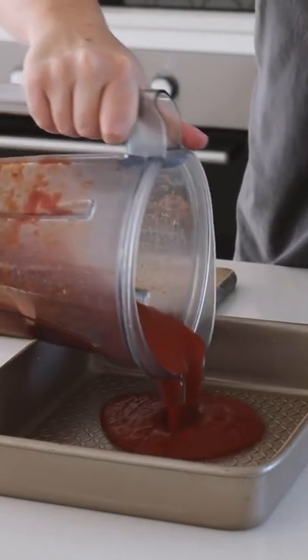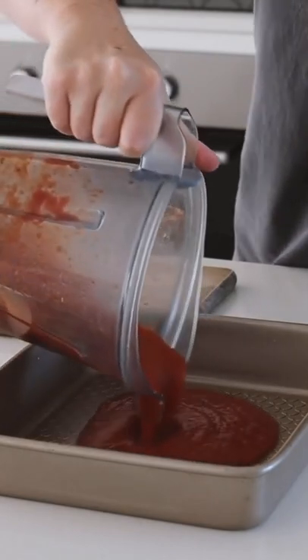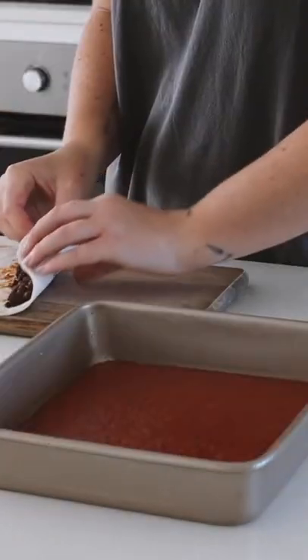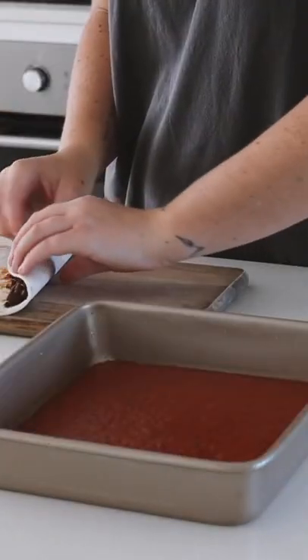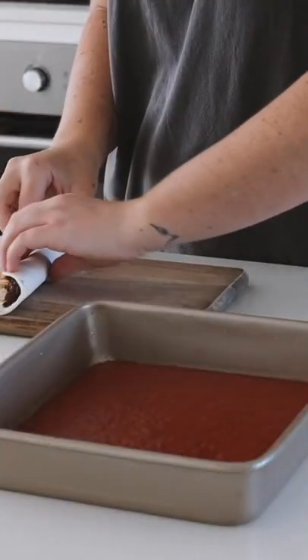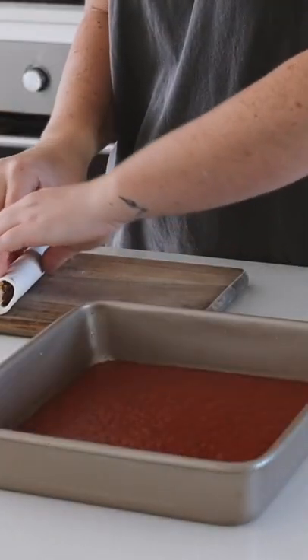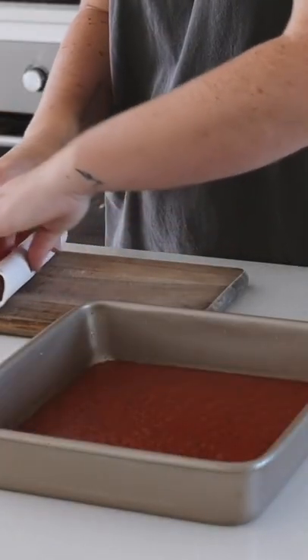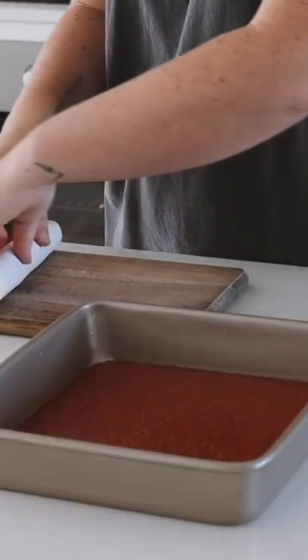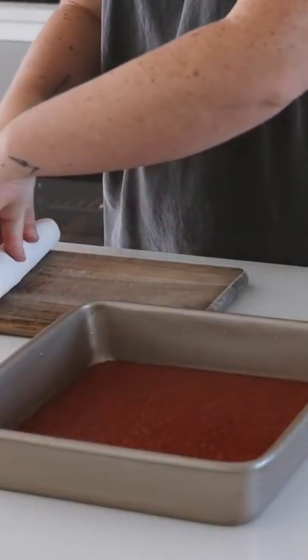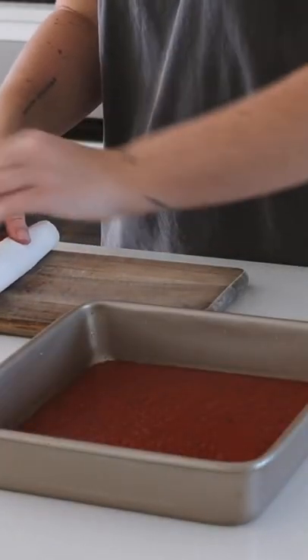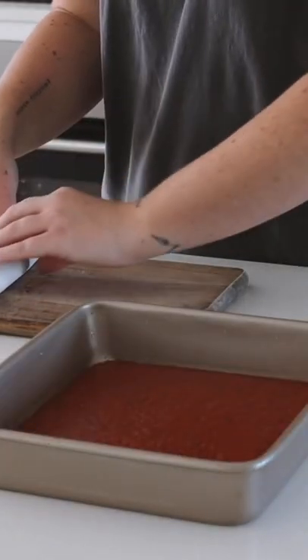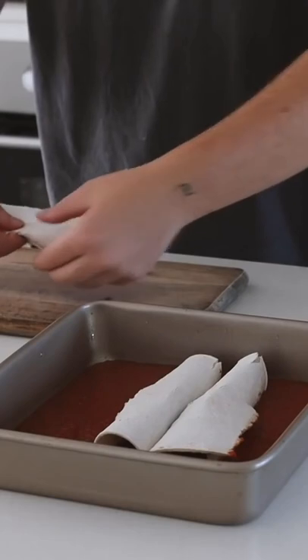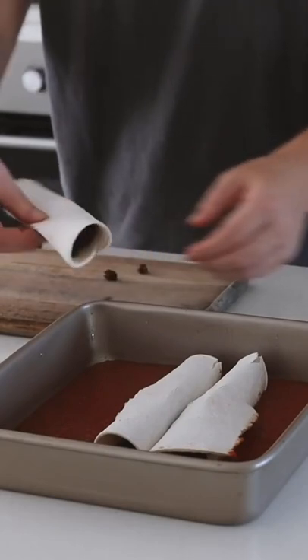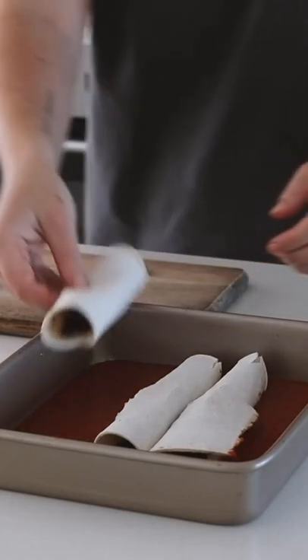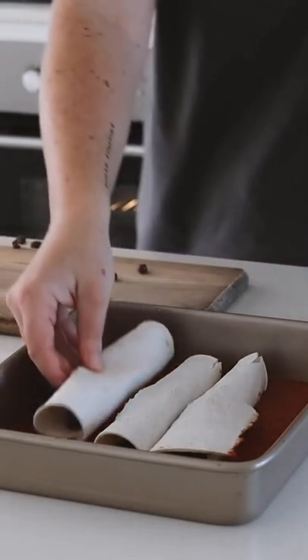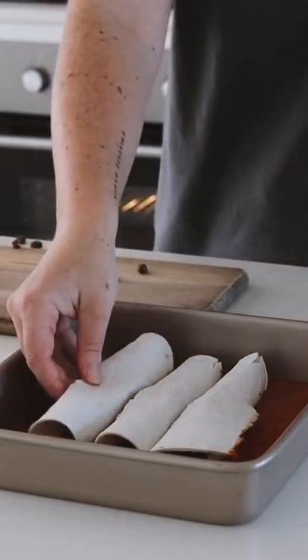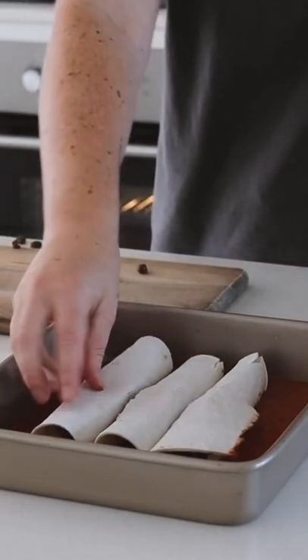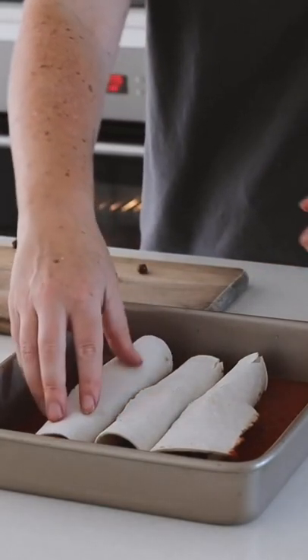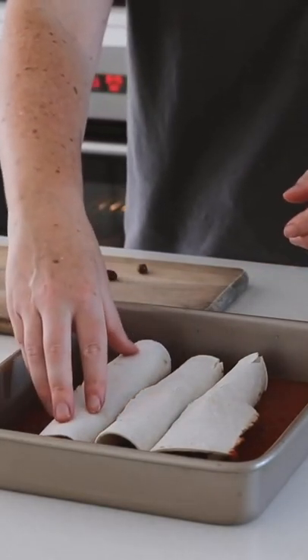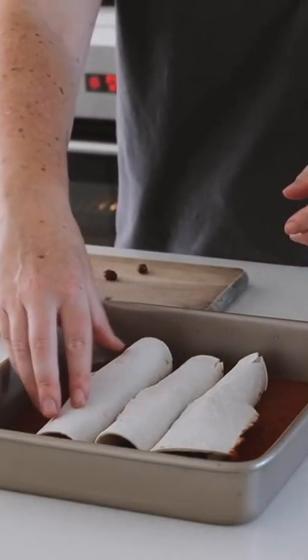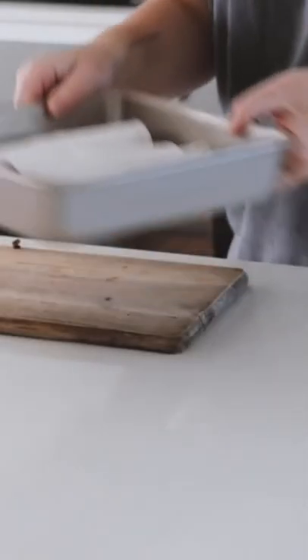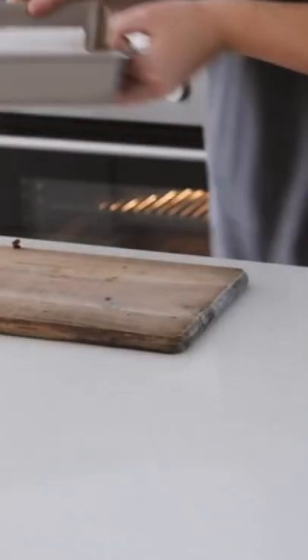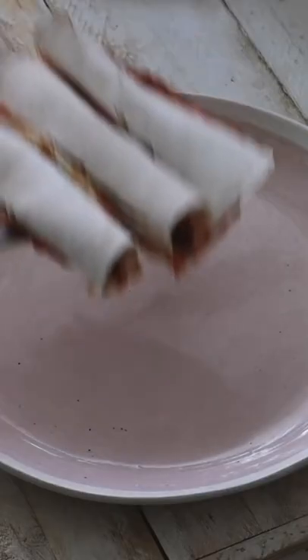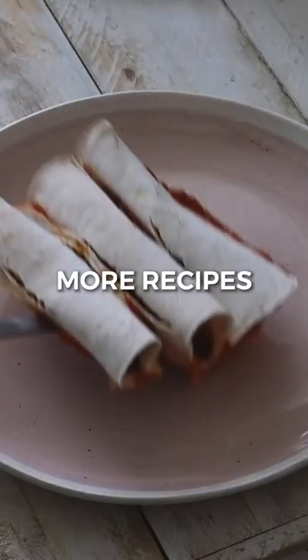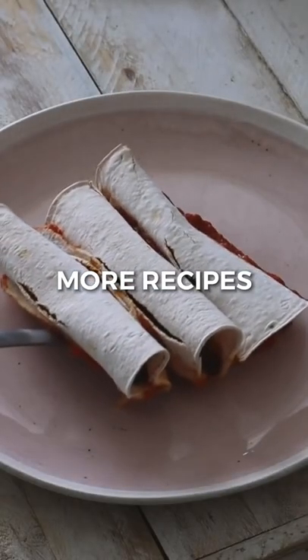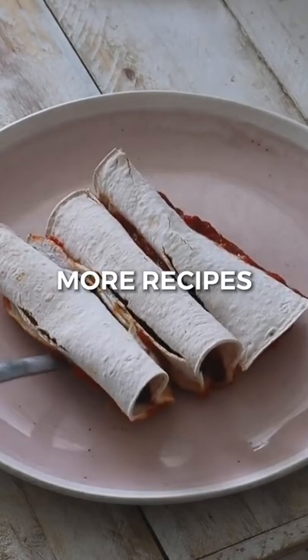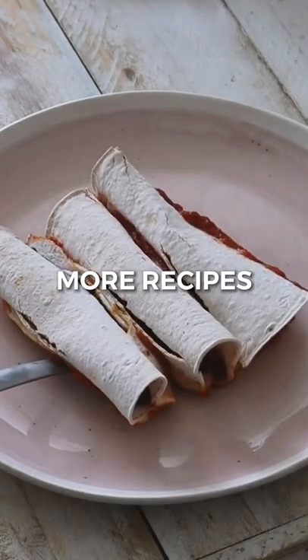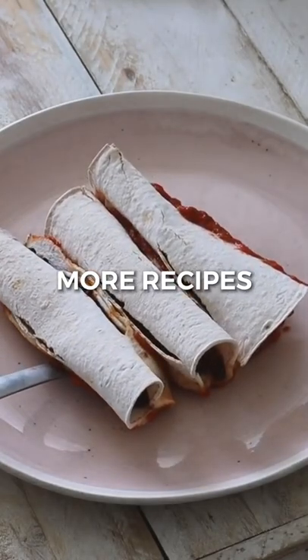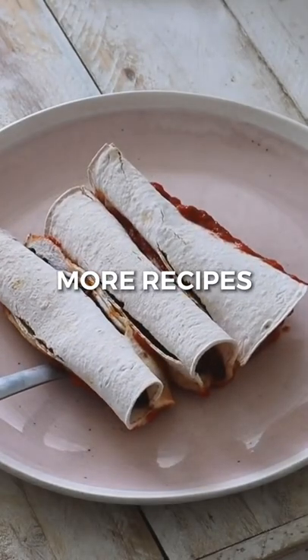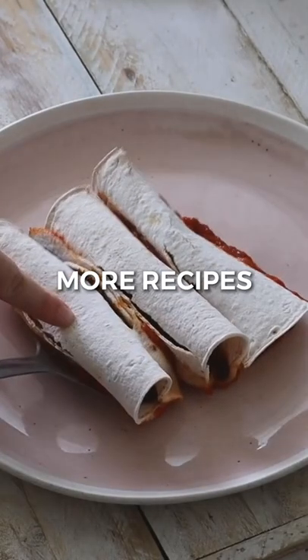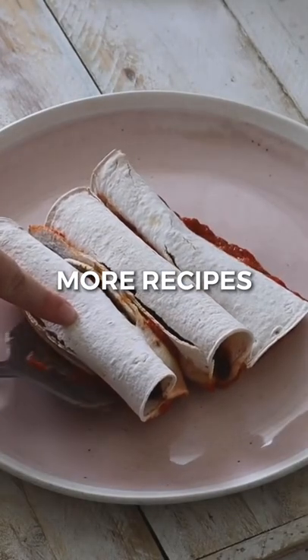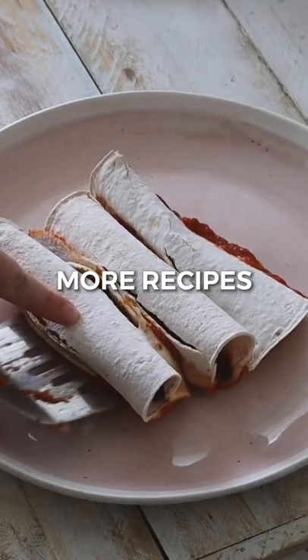Into the black bean mixture I poured in that tomato sauce I had made, and then I rolled some of the smoky black beans in gluten-free tortillas. I then put these in the oven.